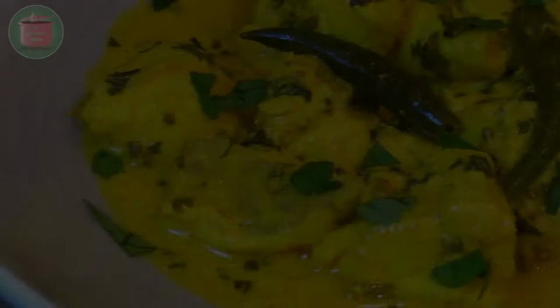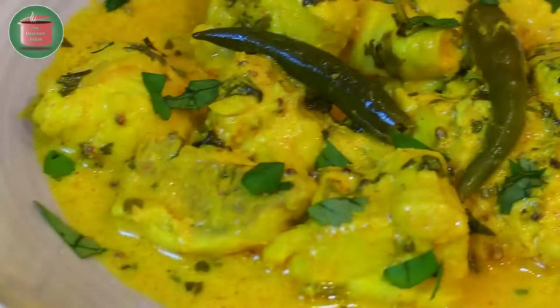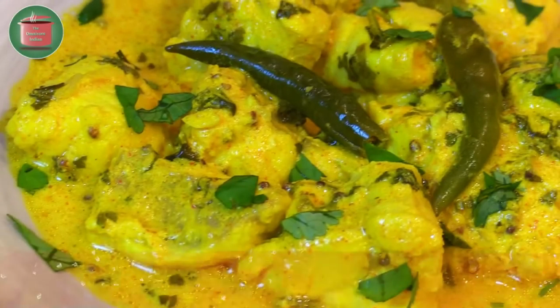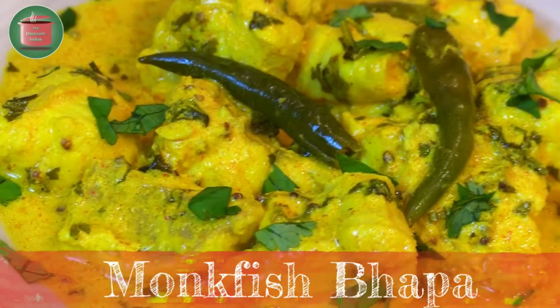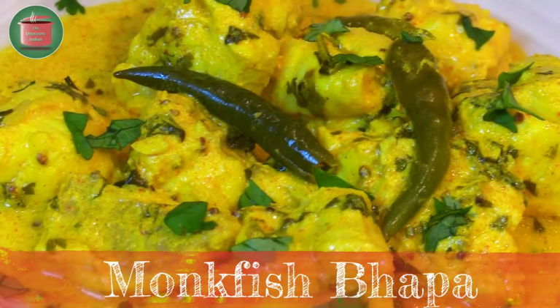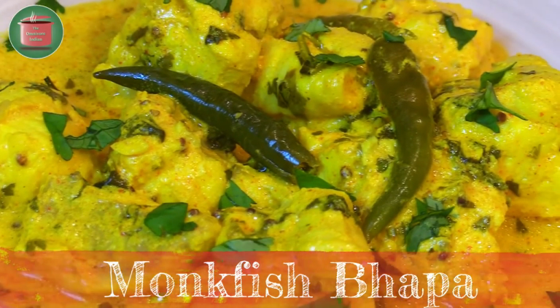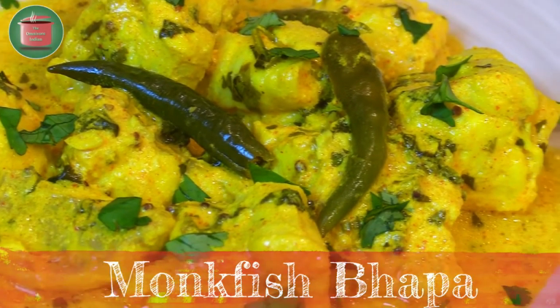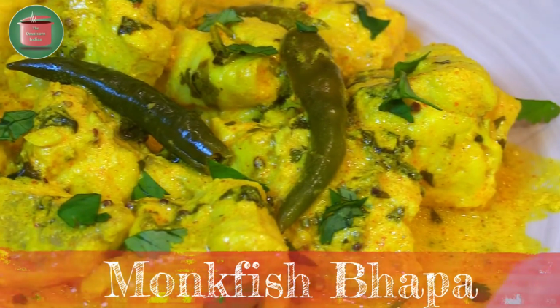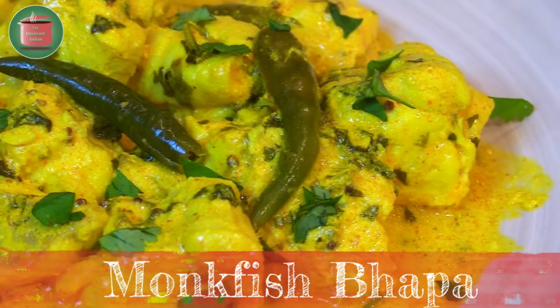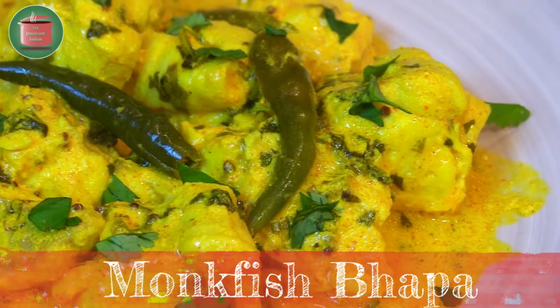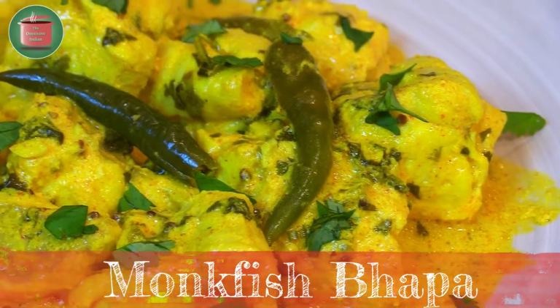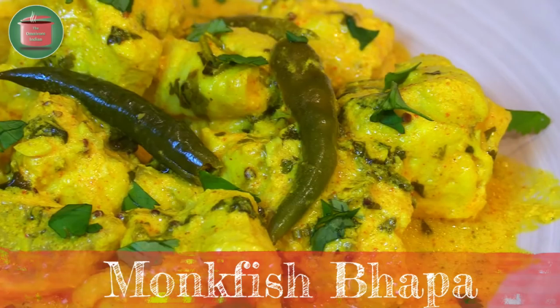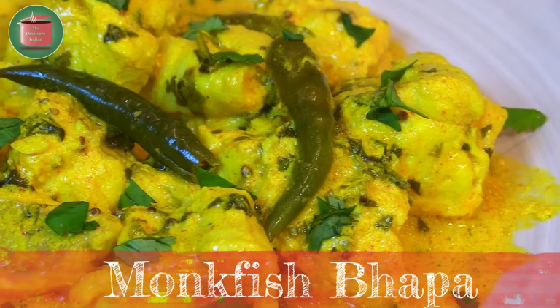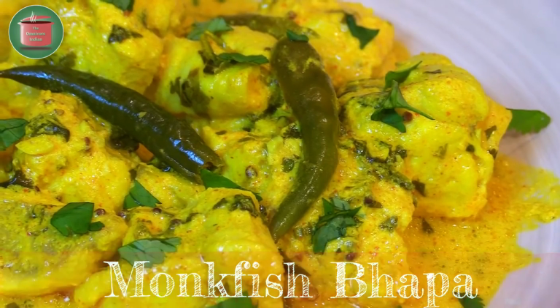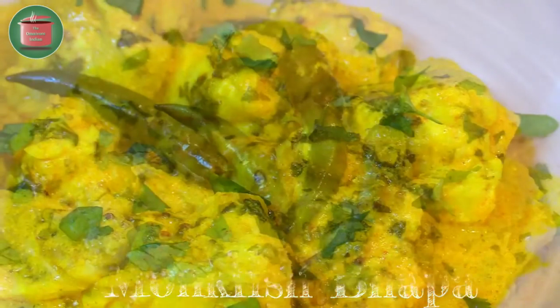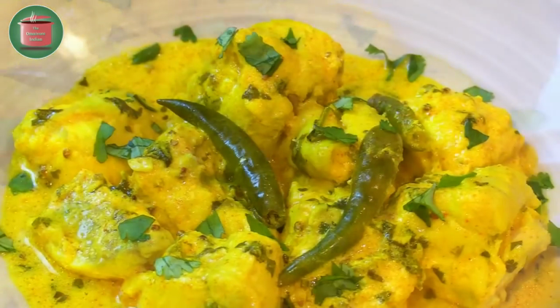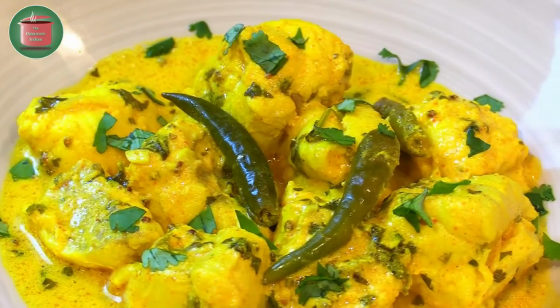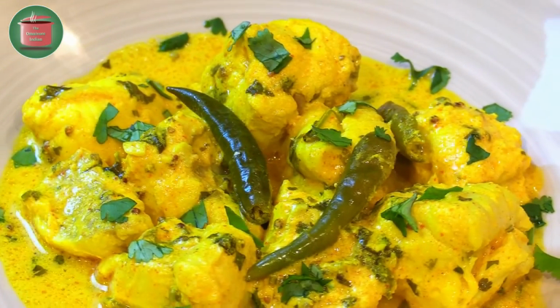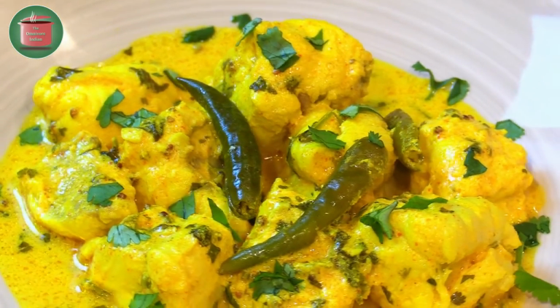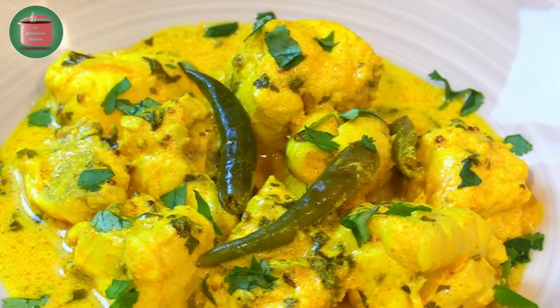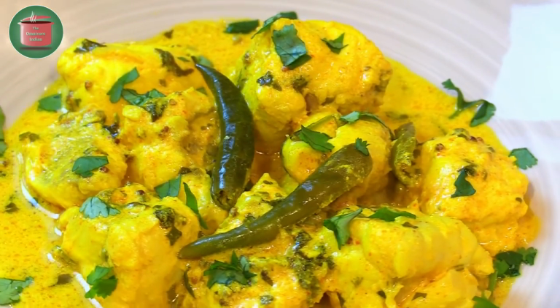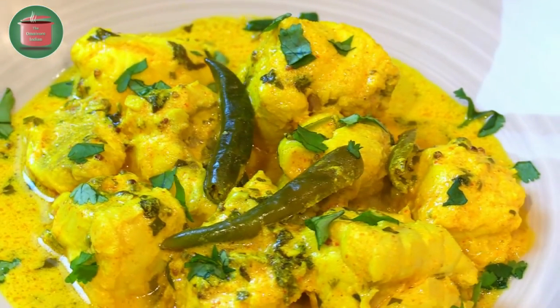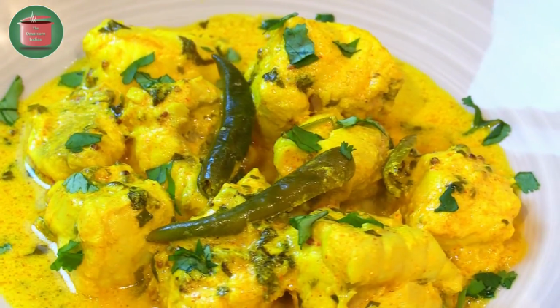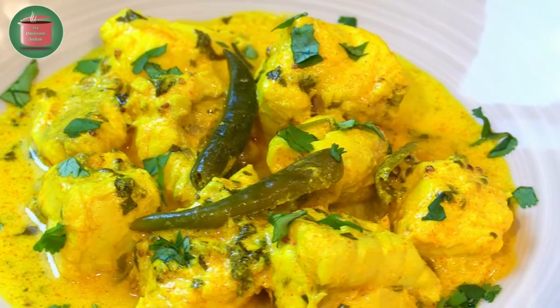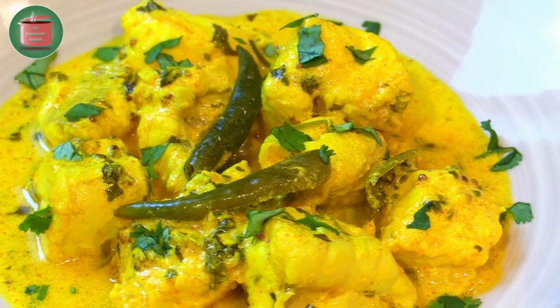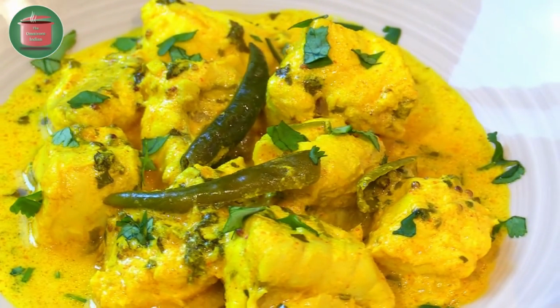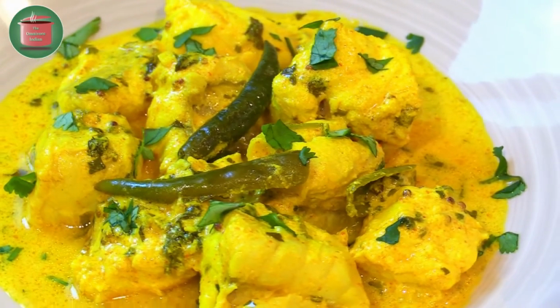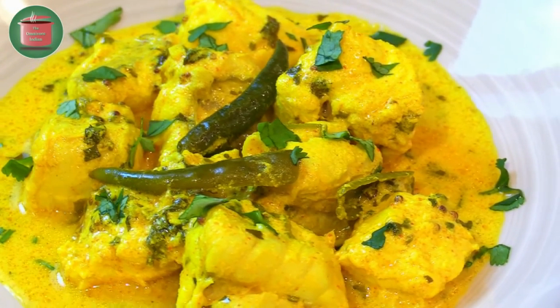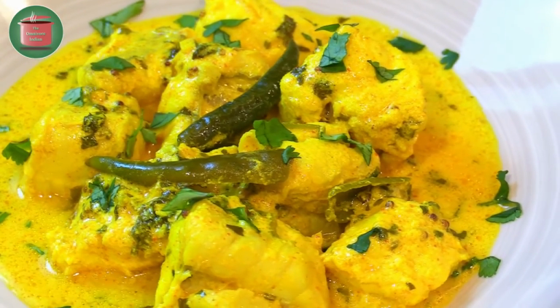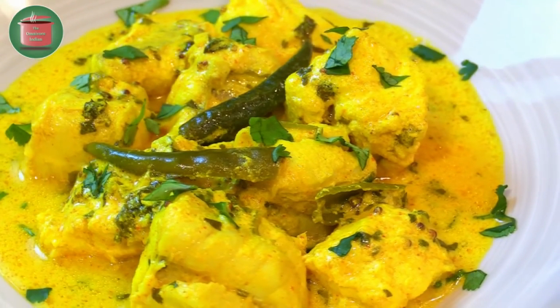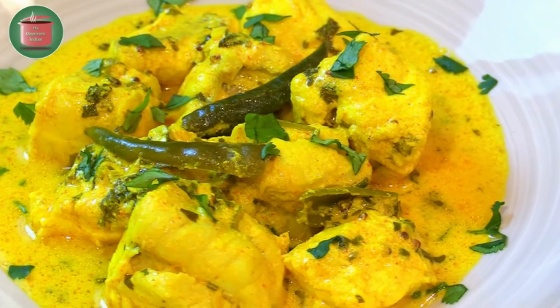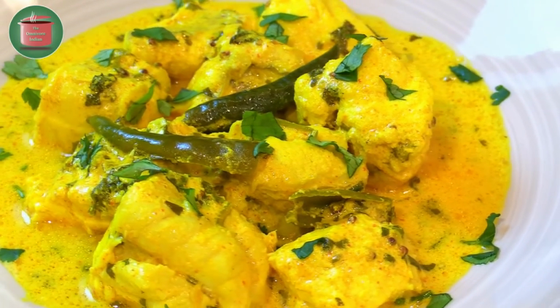Hello viewers, today I will show you a really easy steamed Bengali fish recipe using monkfish tail. The recipe is called monkfish bhapa. Bhapa is a steaming technique used in Bengali cuisine.